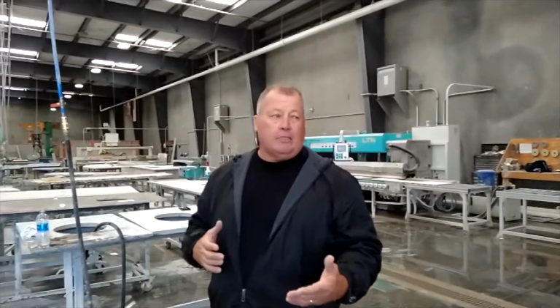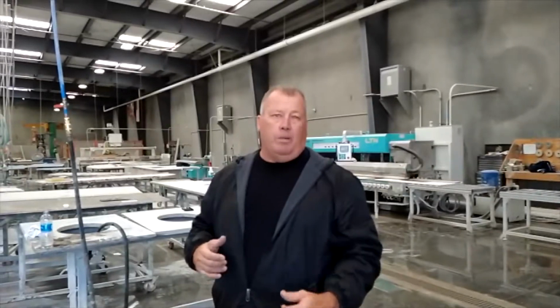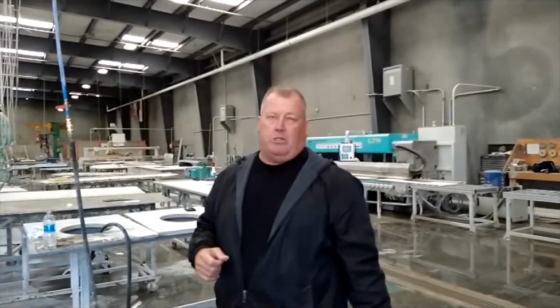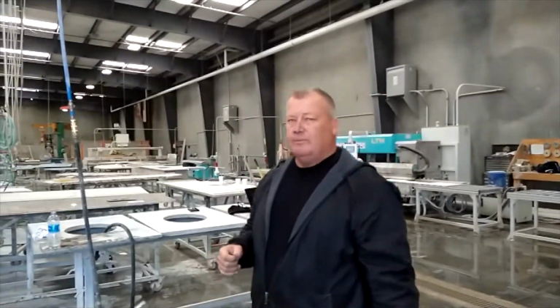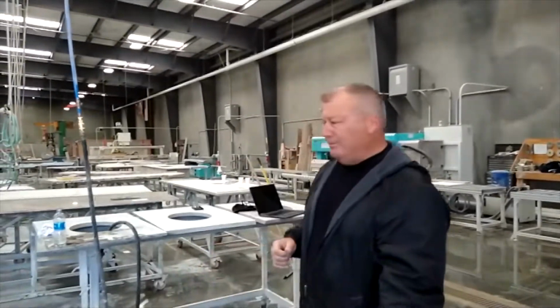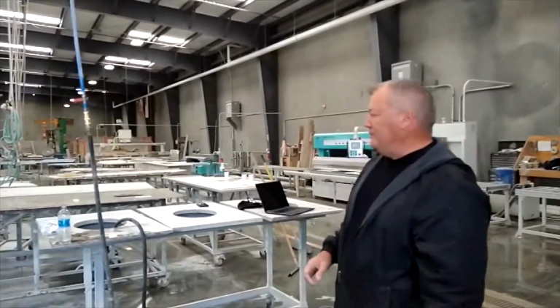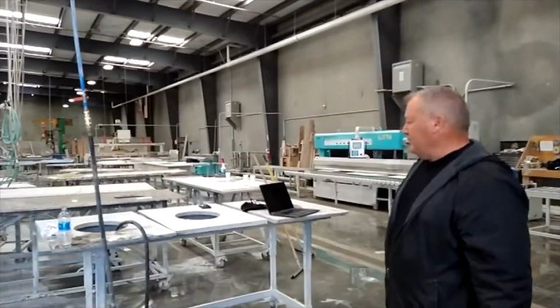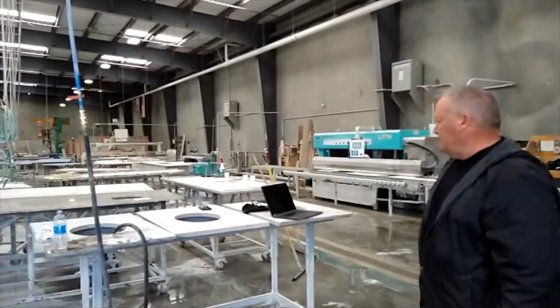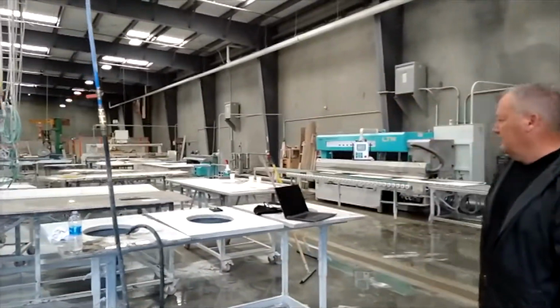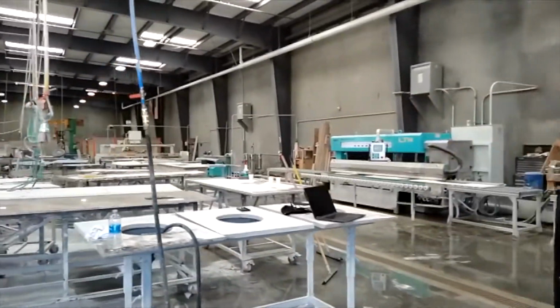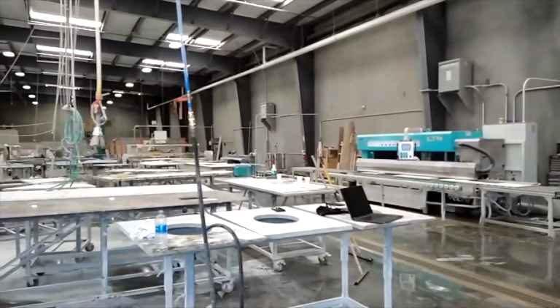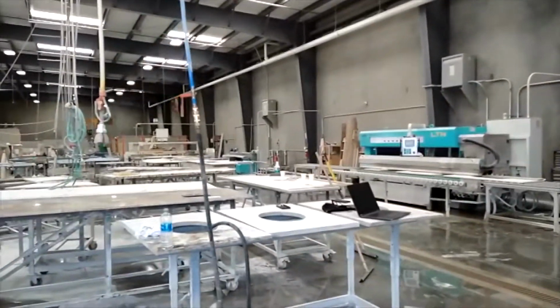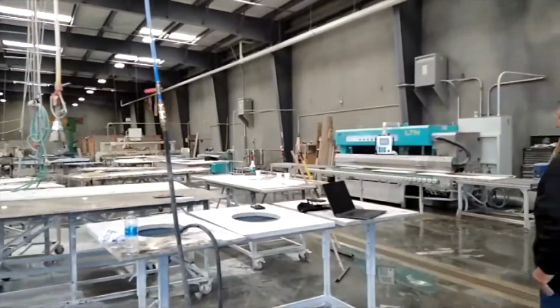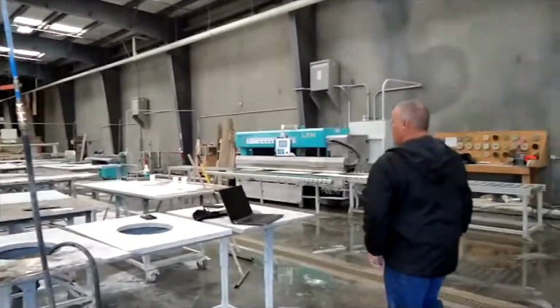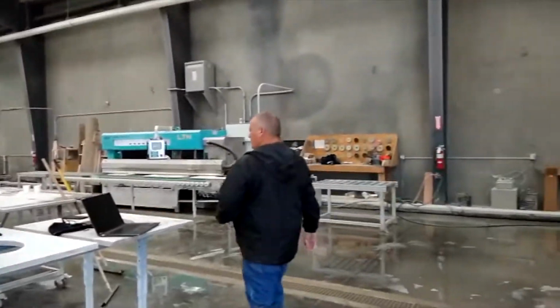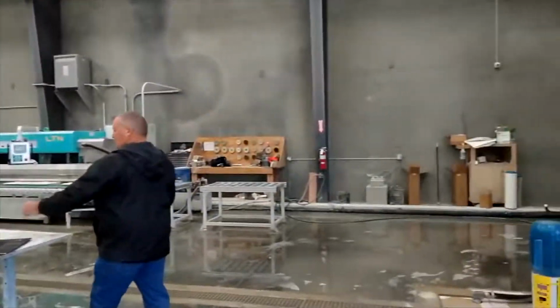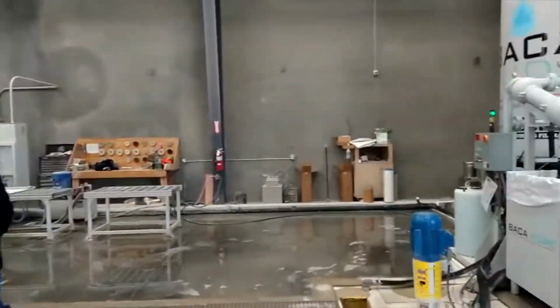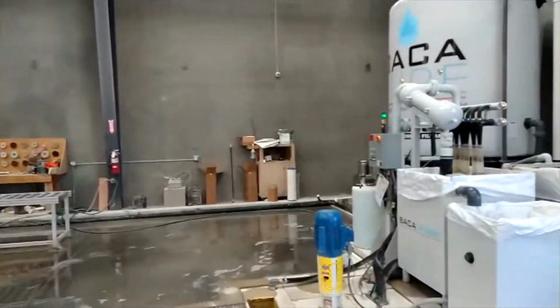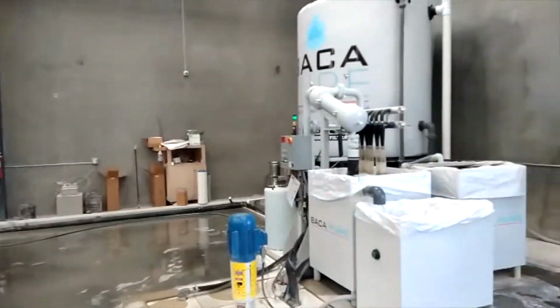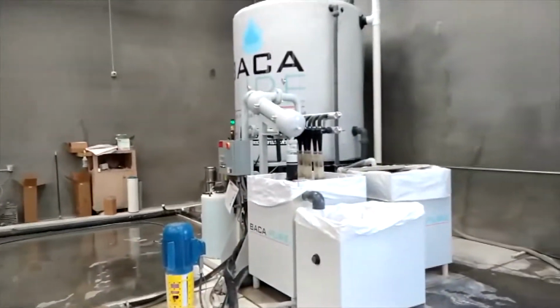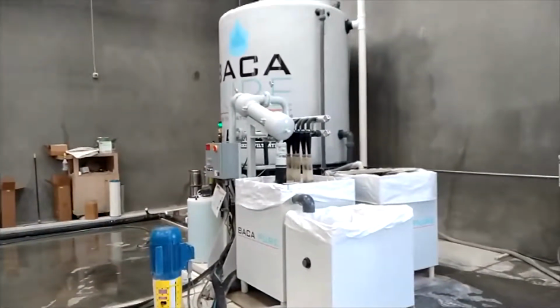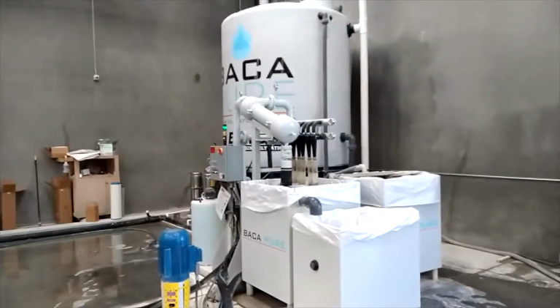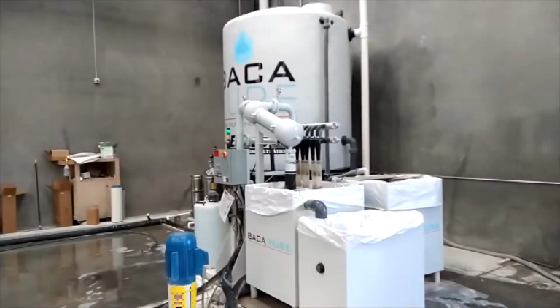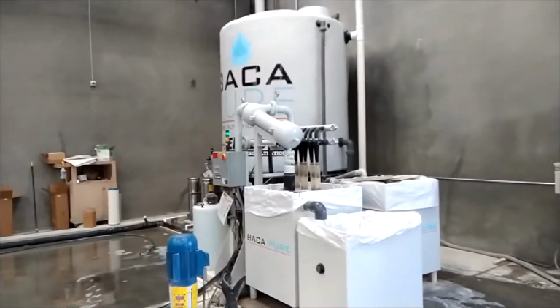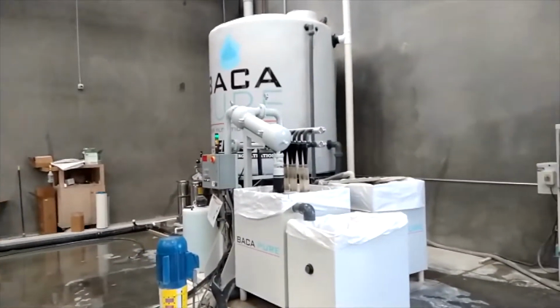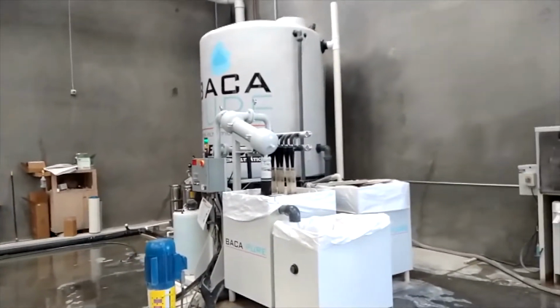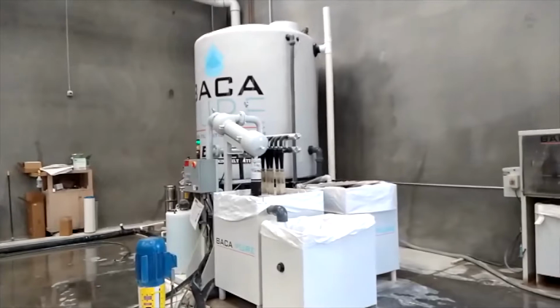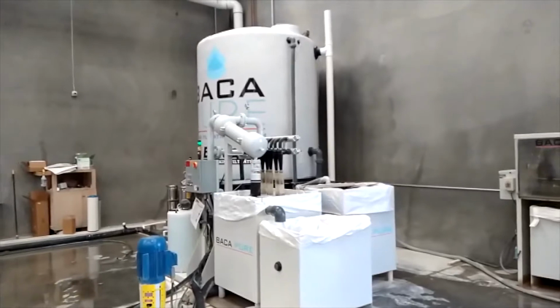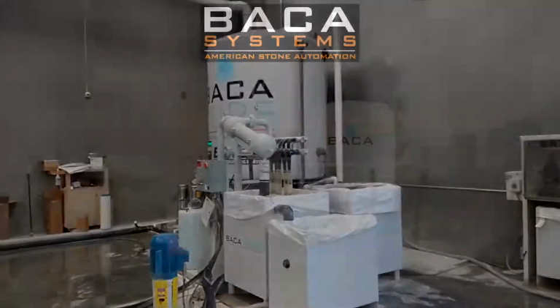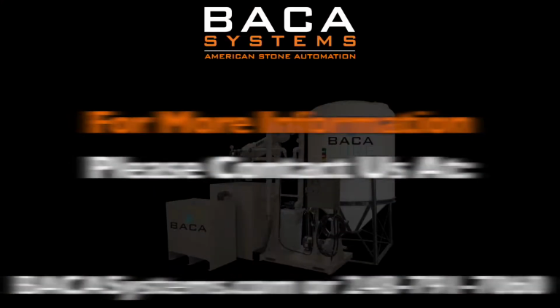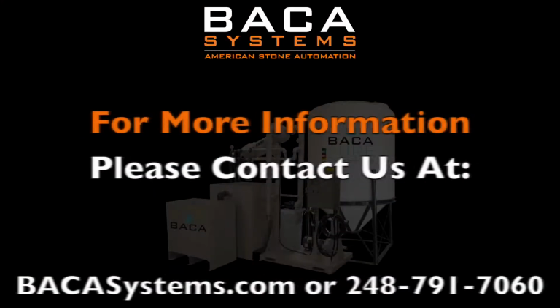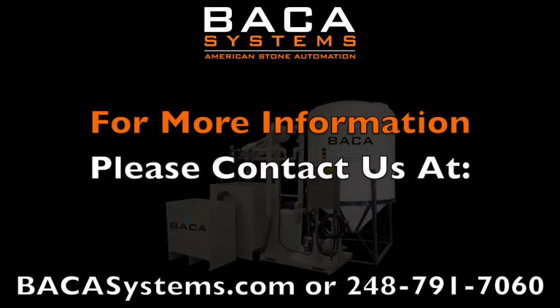Lots of water pressure. Thanks for joining us.